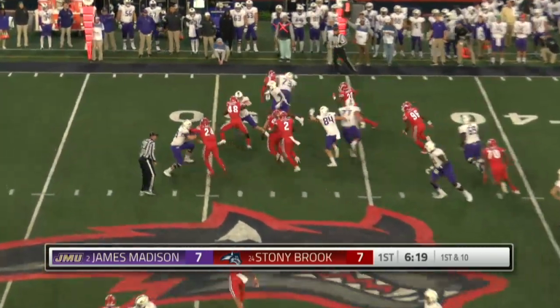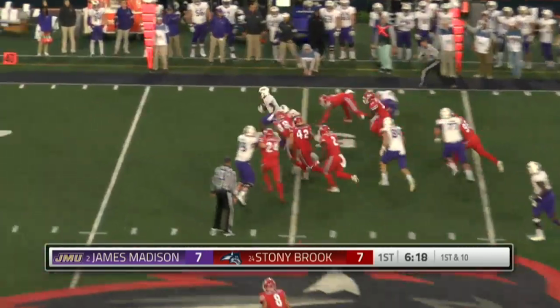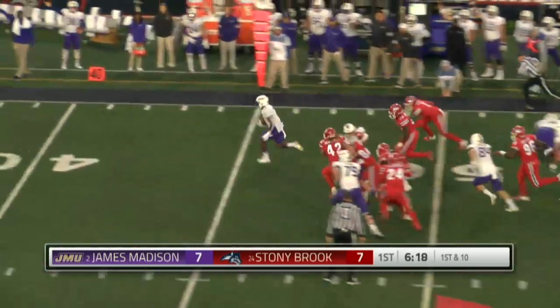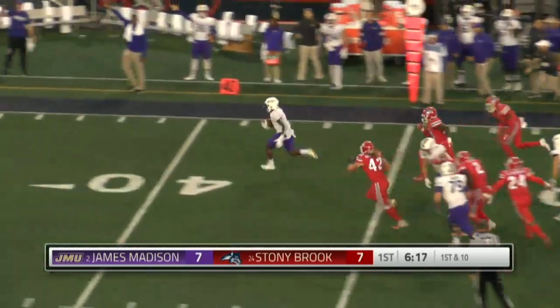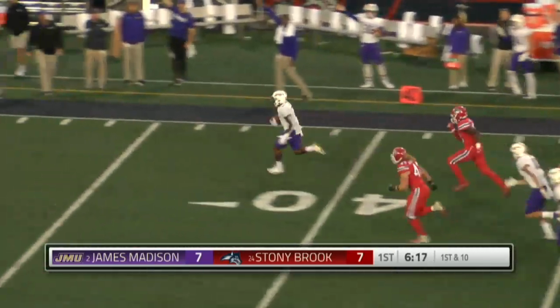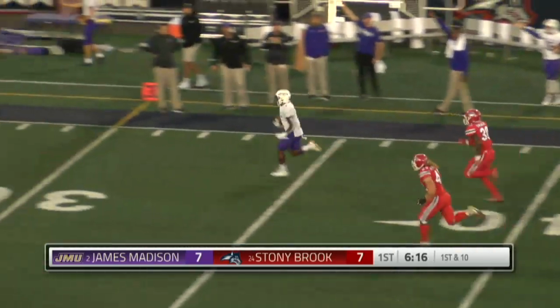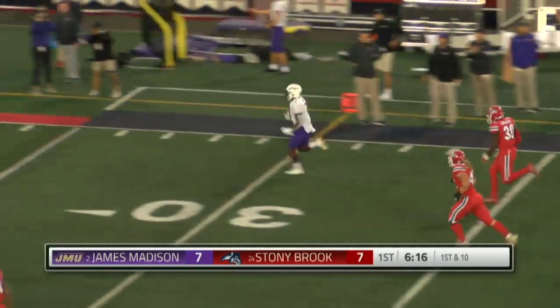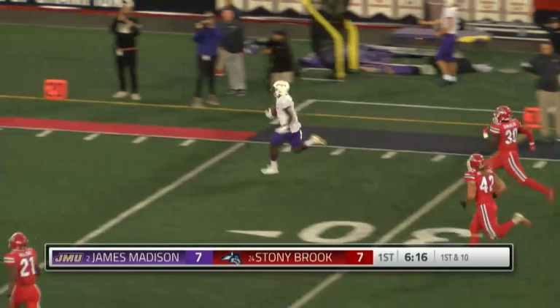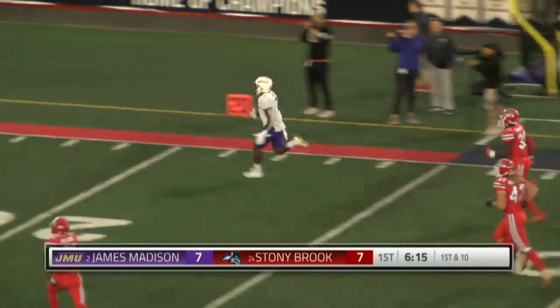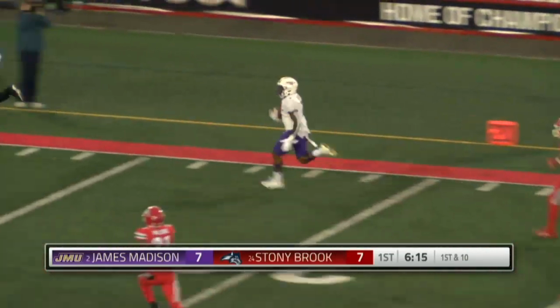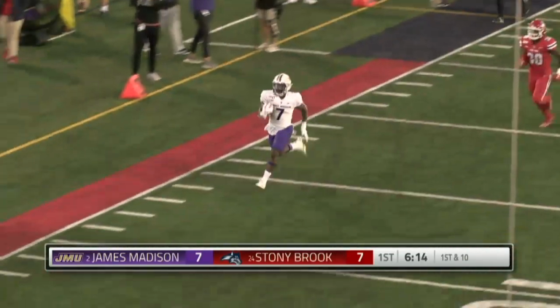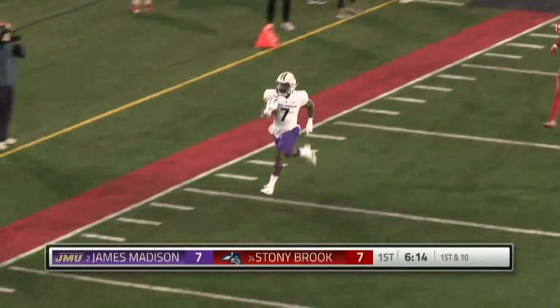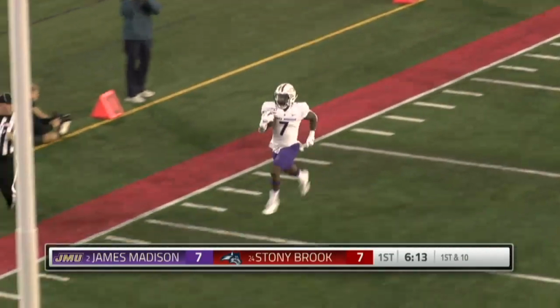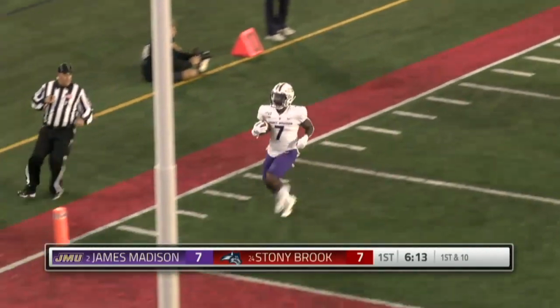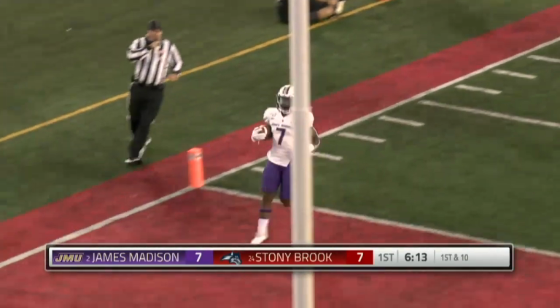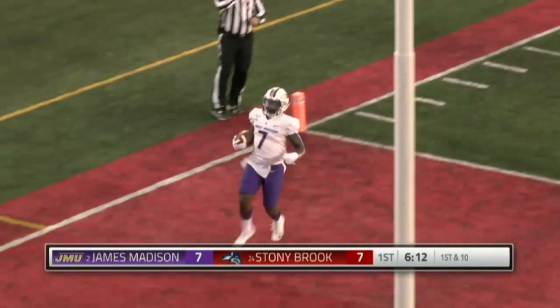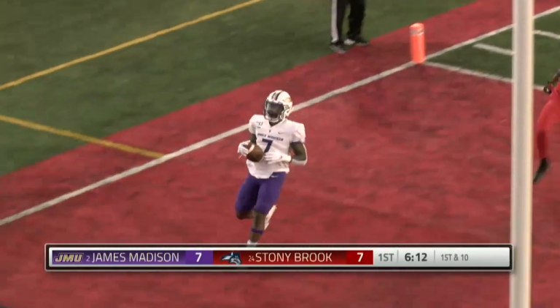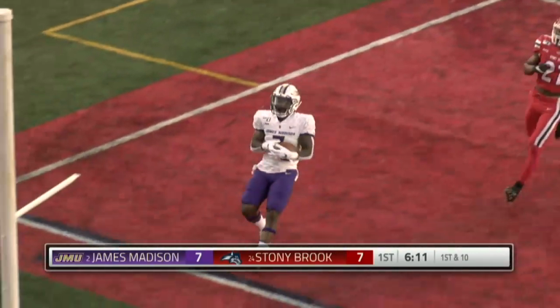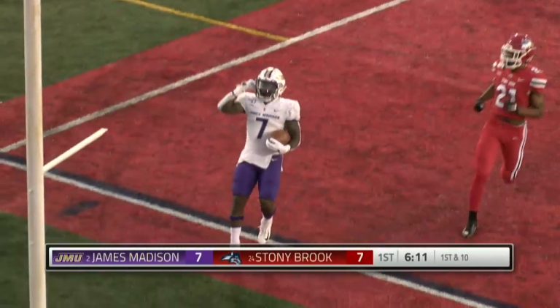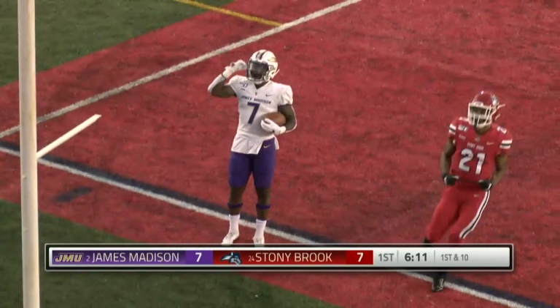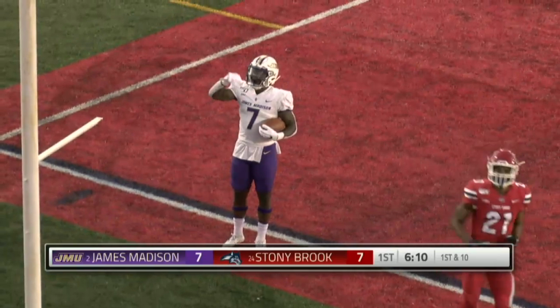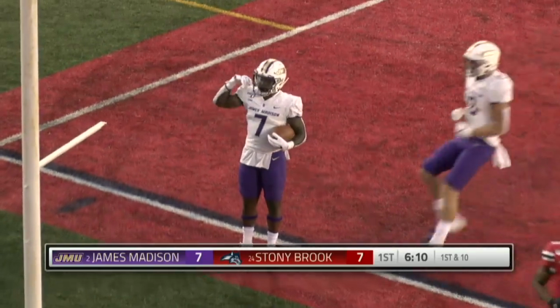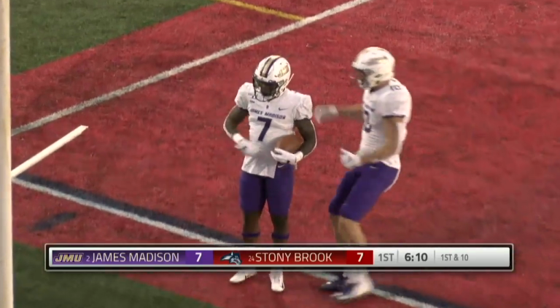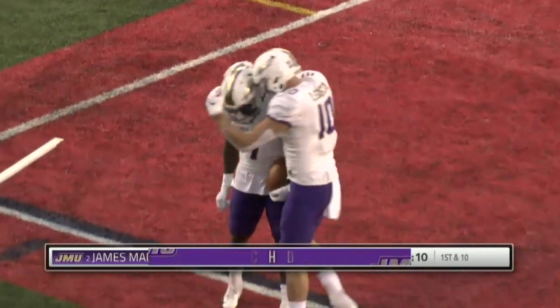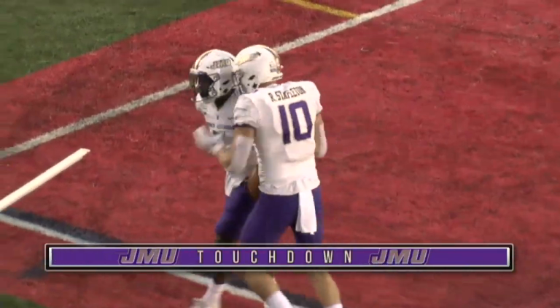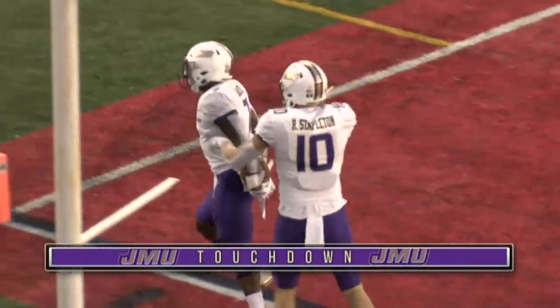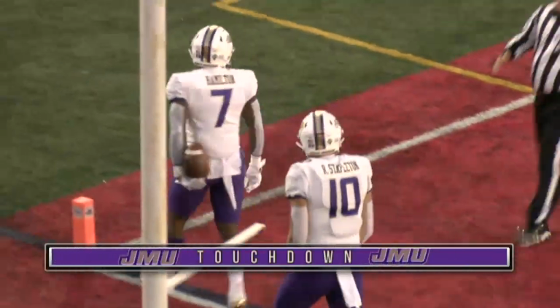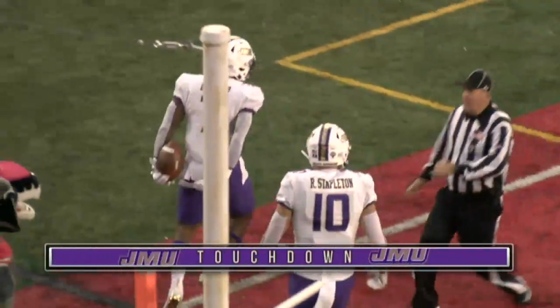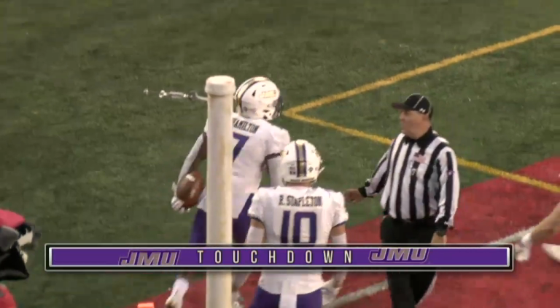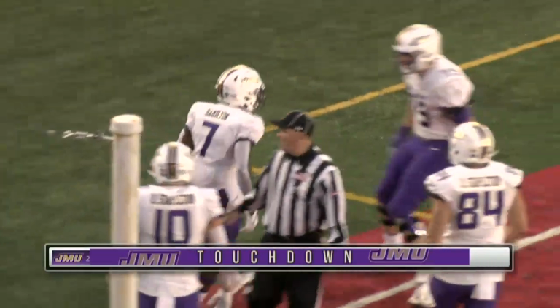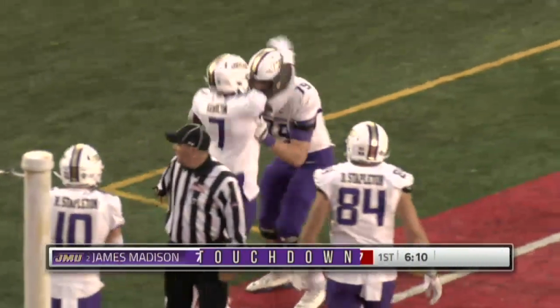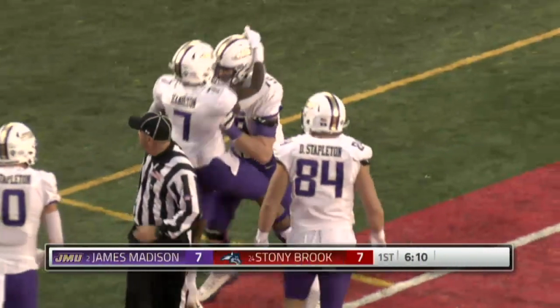Handoff Jawan Hamilton, only green ahead. Hamilton inside the 10 and all the way to the house. 55 yards, Jawan Hamilton. 13-7, James Madison.